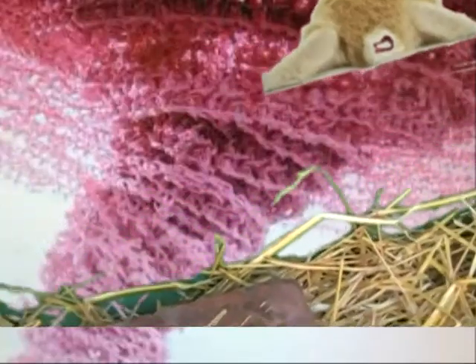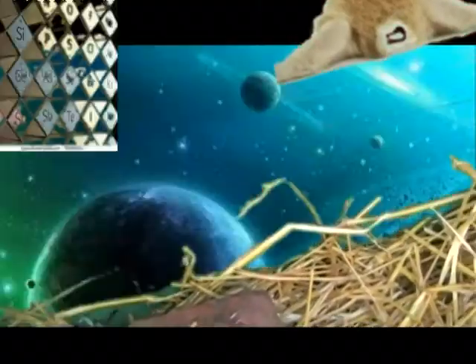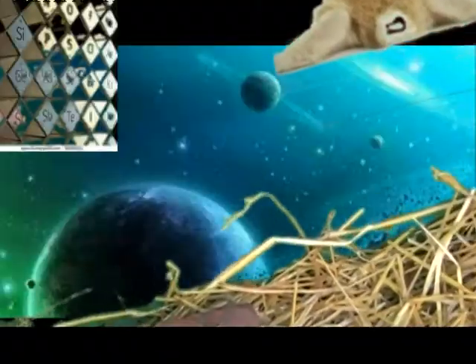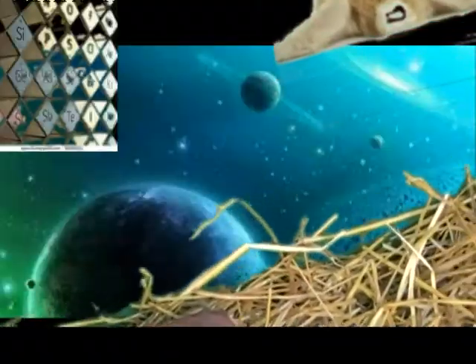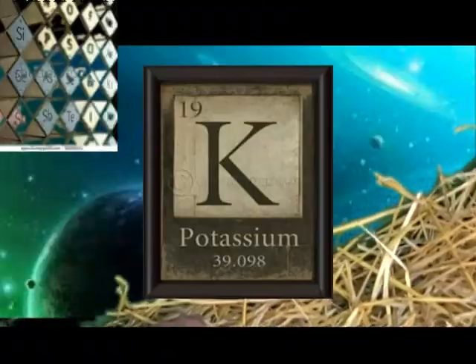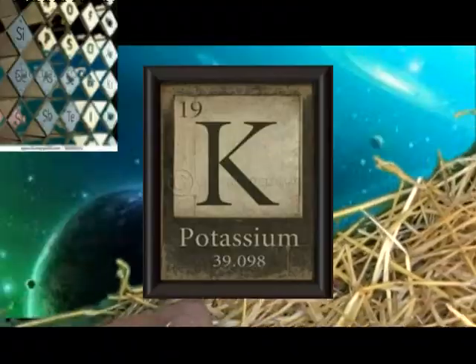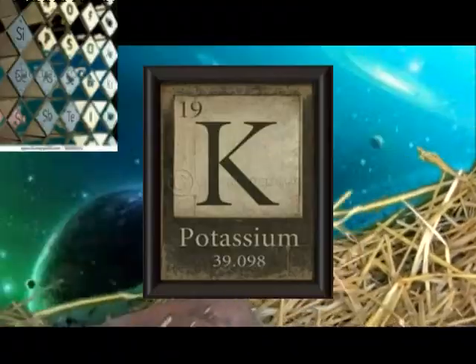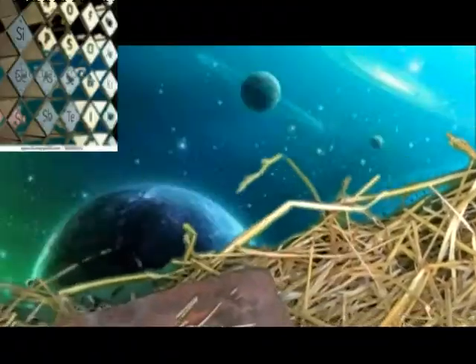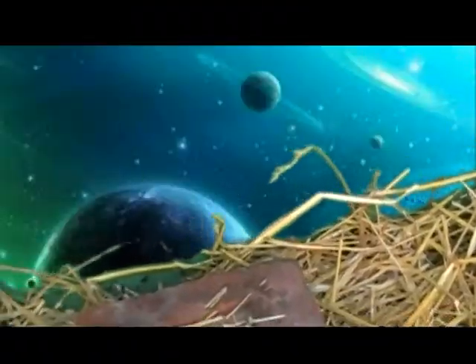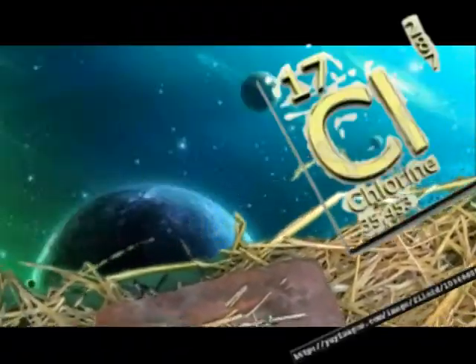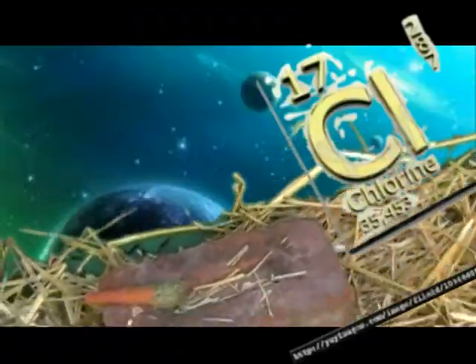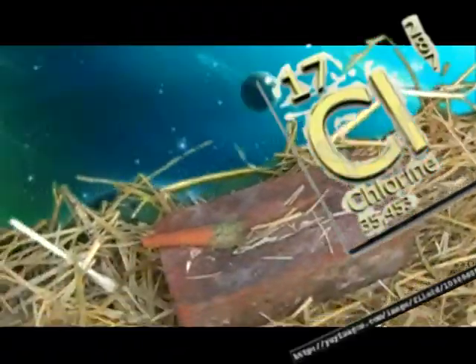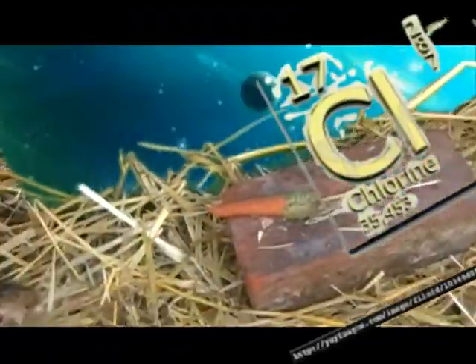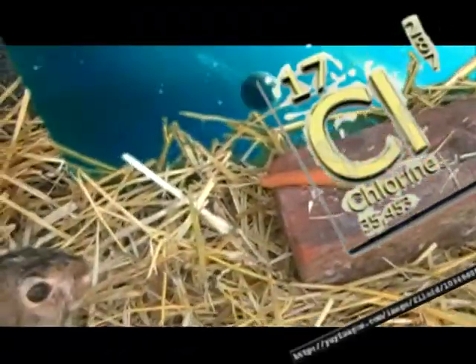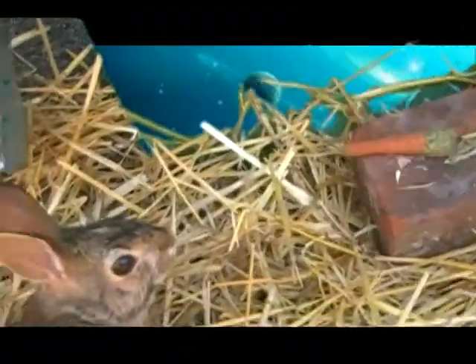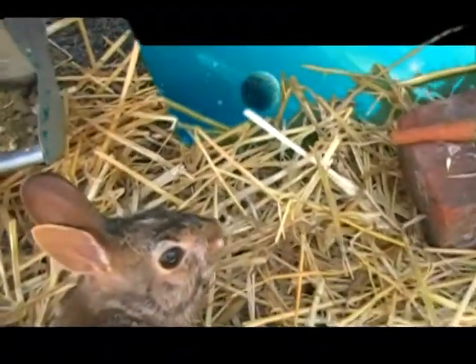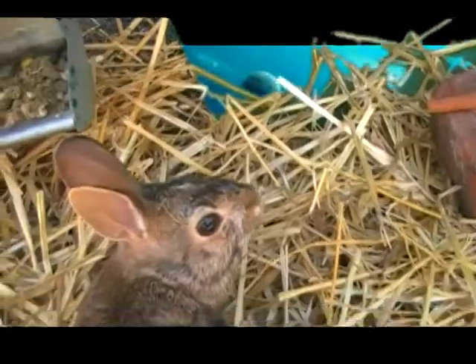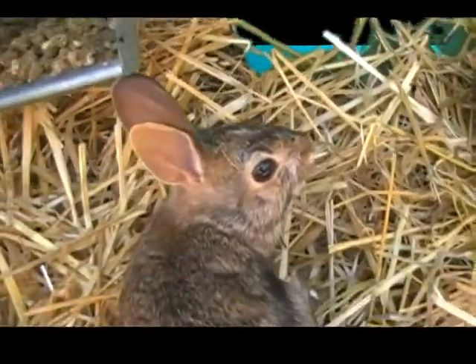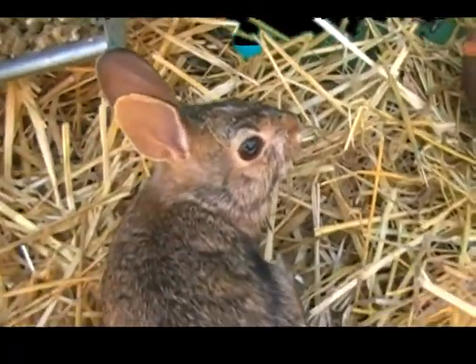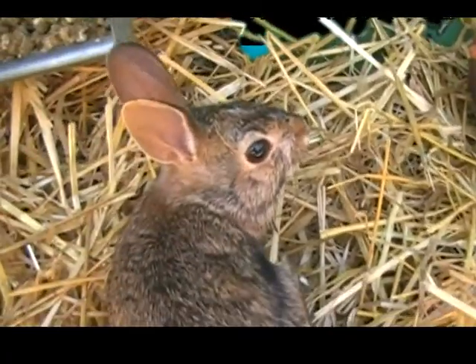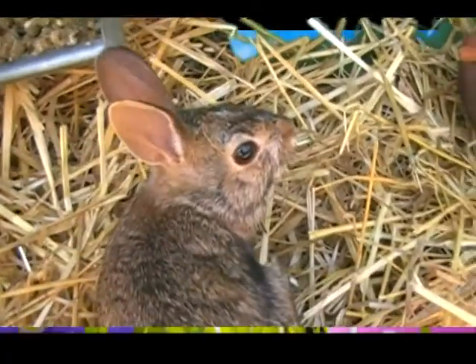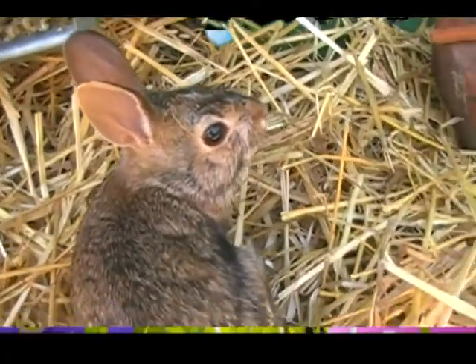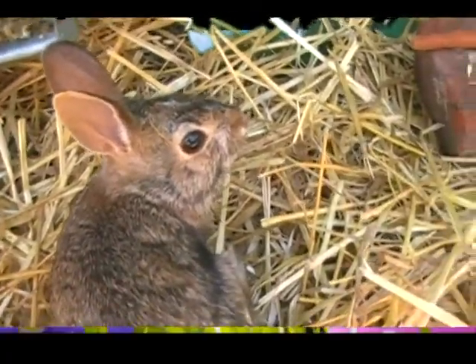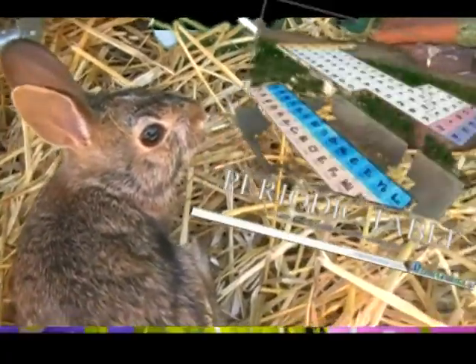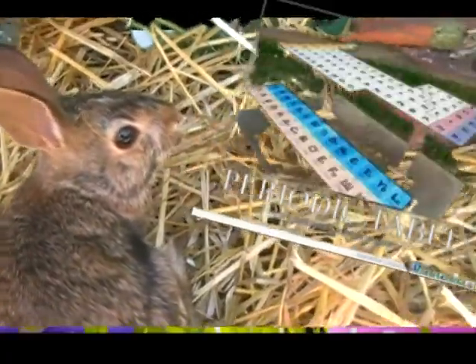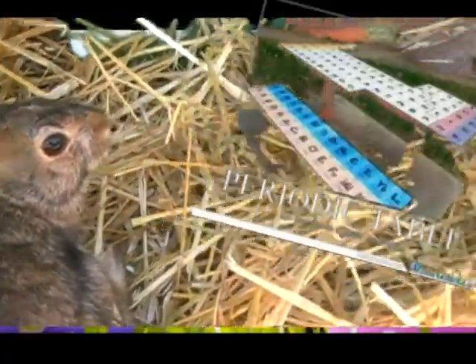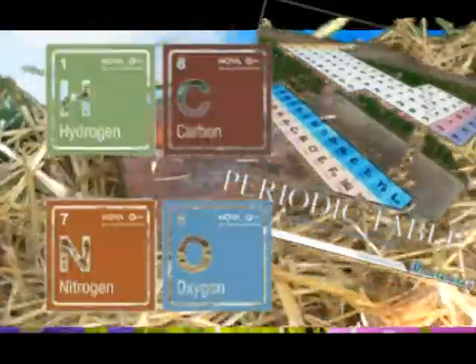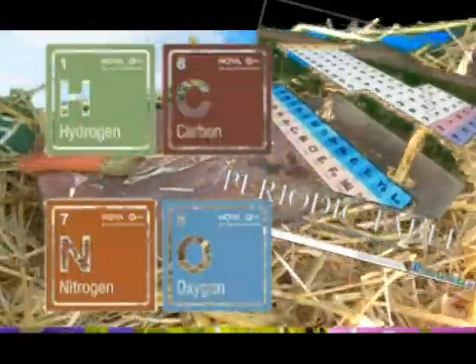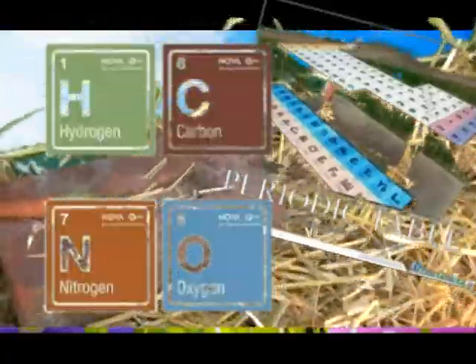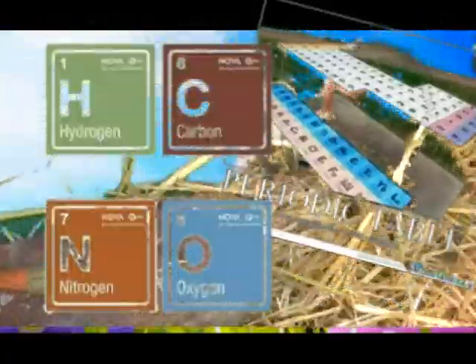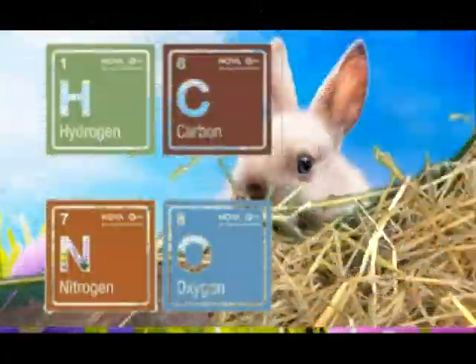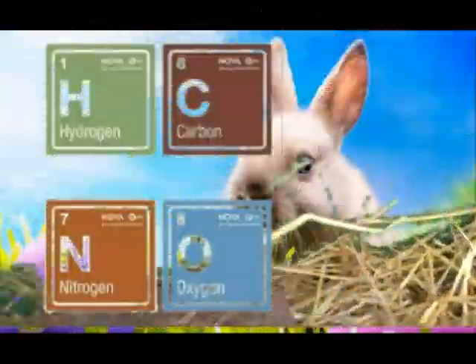Iron is the 26th, then cobalt, nickel, copper again, zinc, gallium, germanium, and arsenic, selenium, and bromine — will krypton help light up your room?